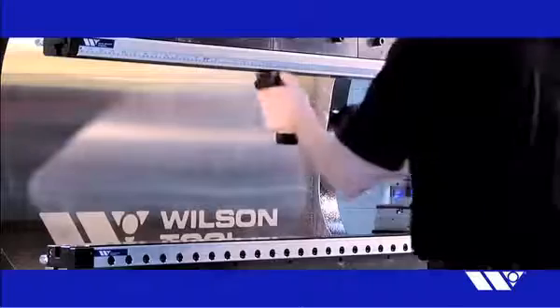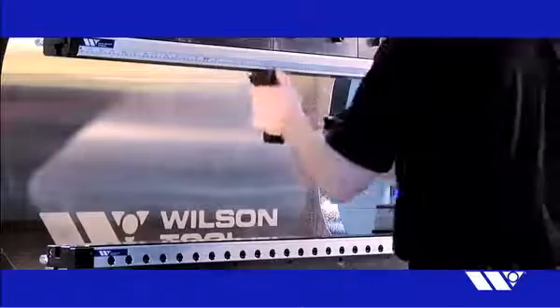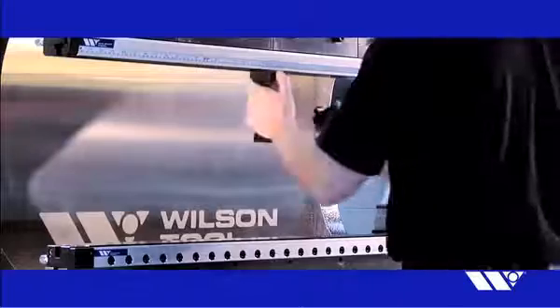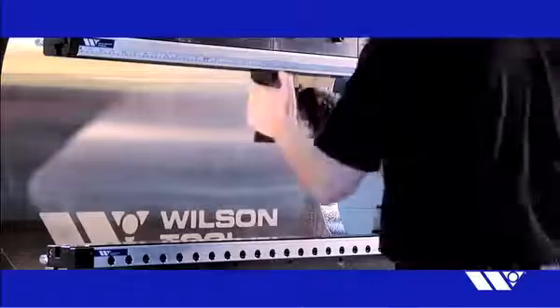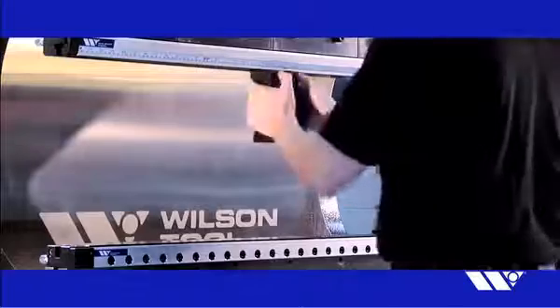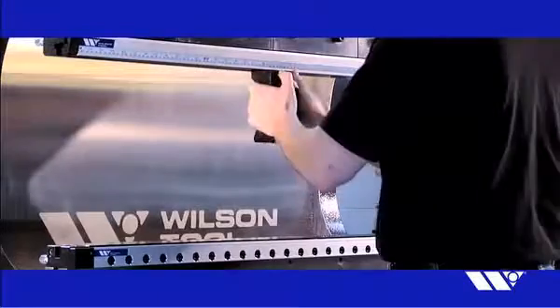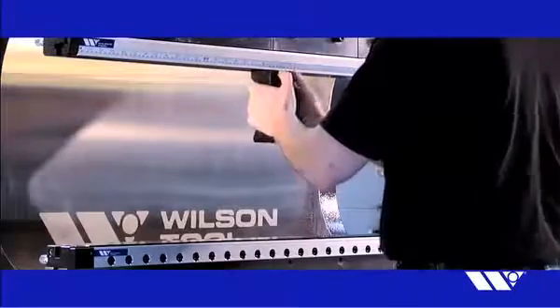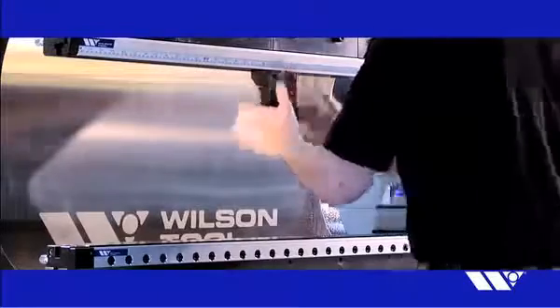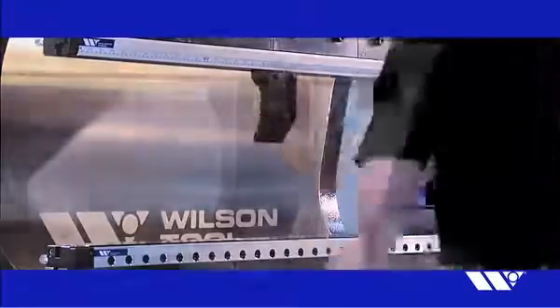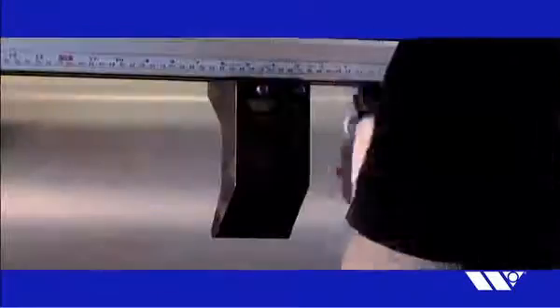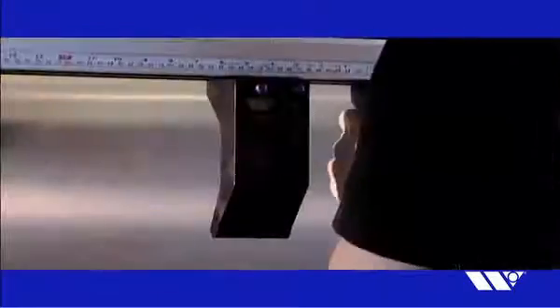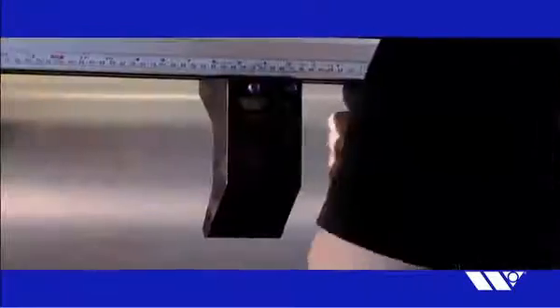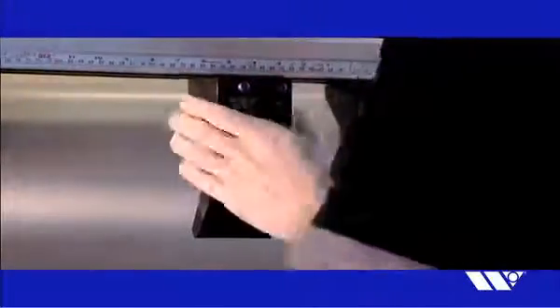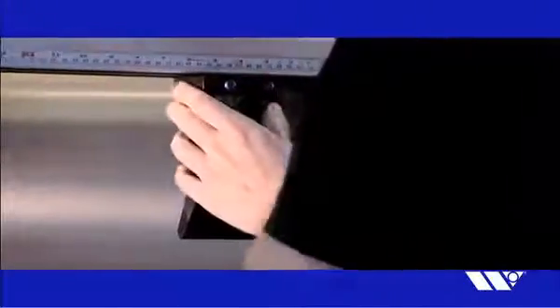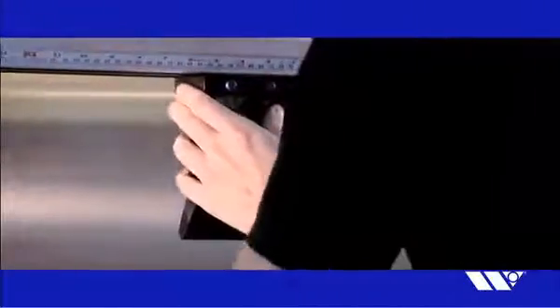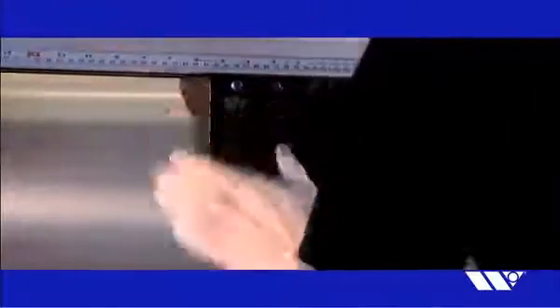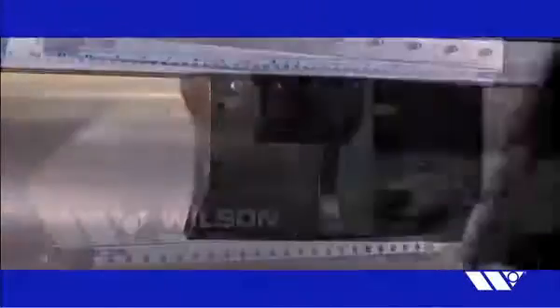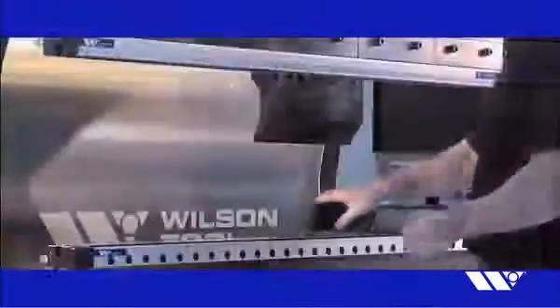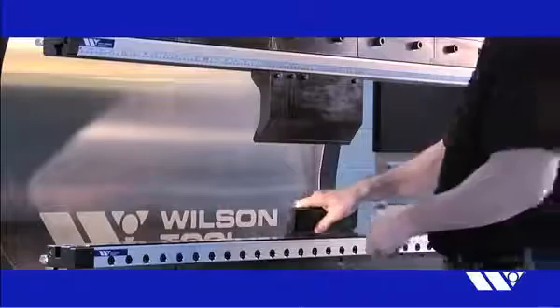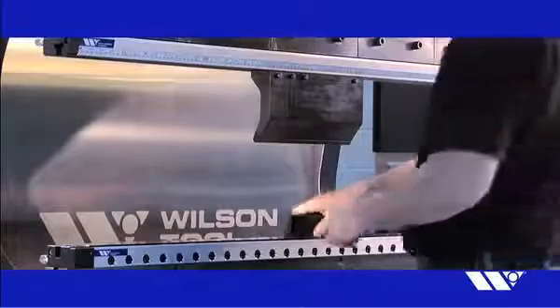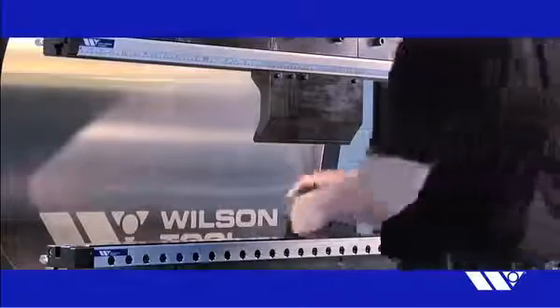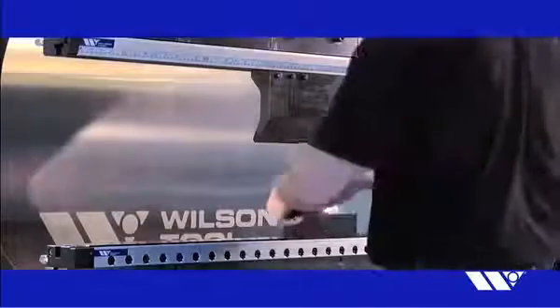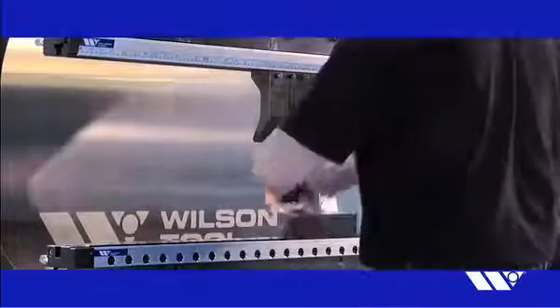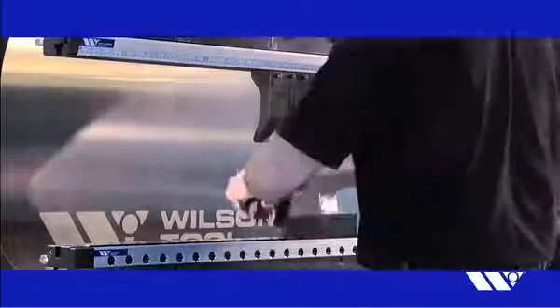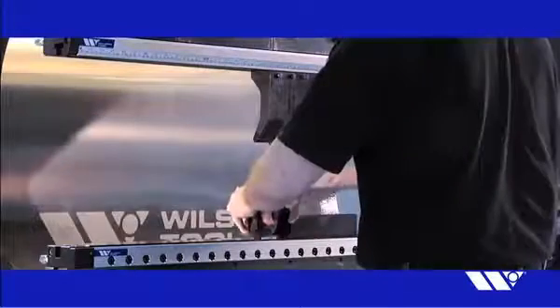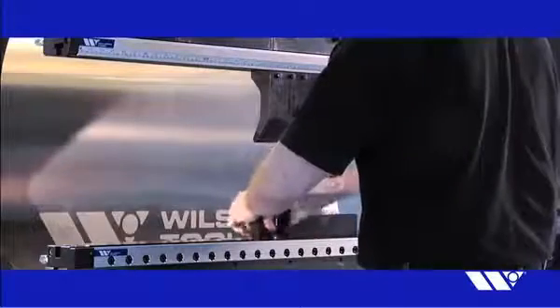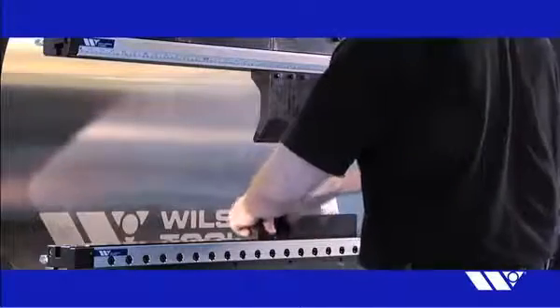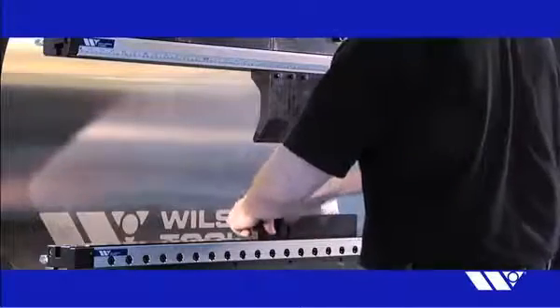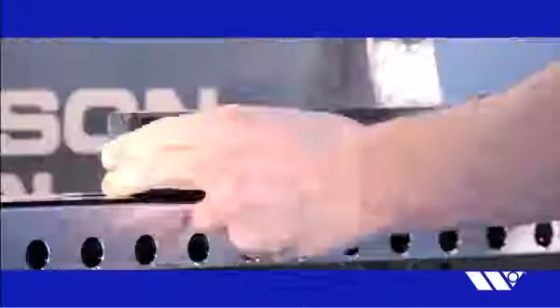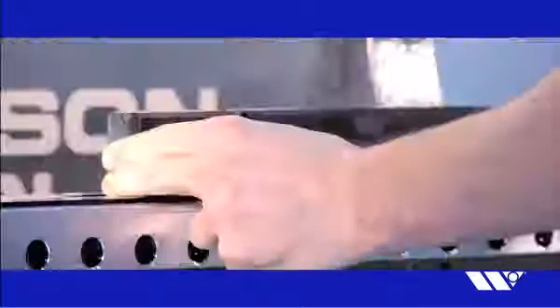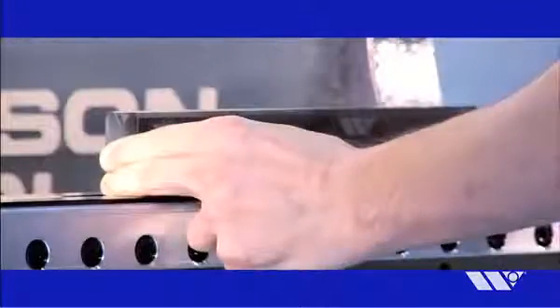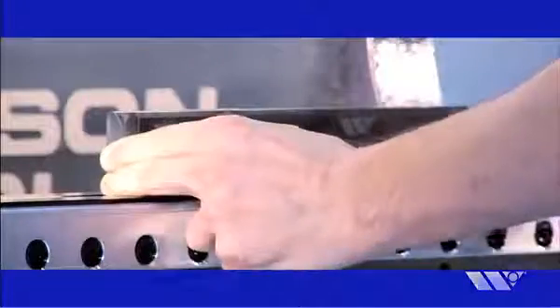Simplify press brake setups, perform tighter bends more easily, increase clamp life — make the most of your press brake performance with Express Rail.